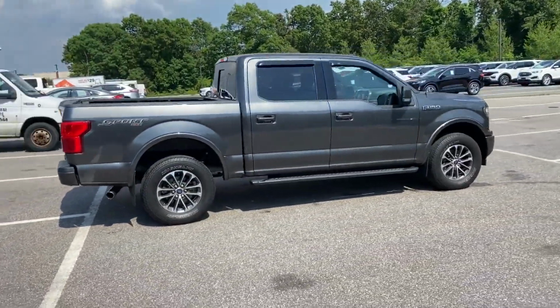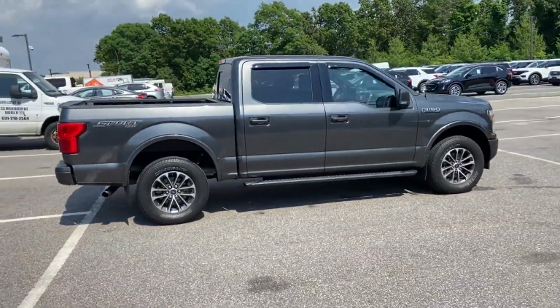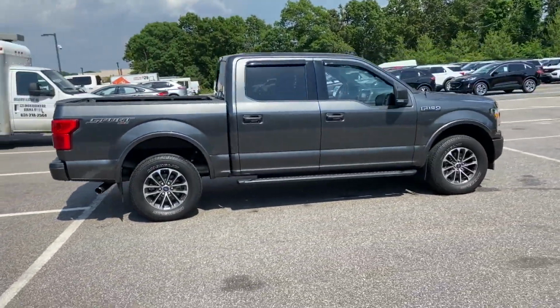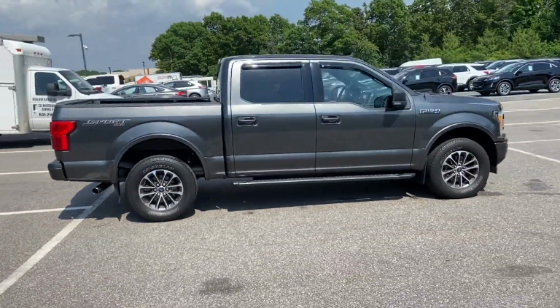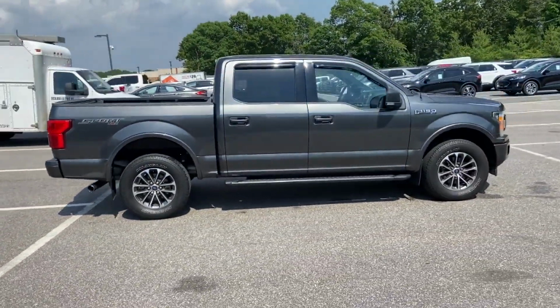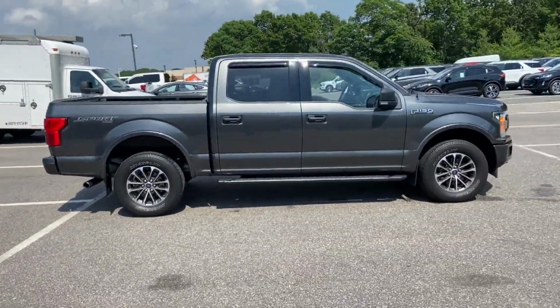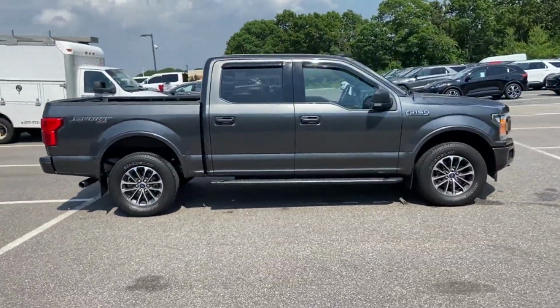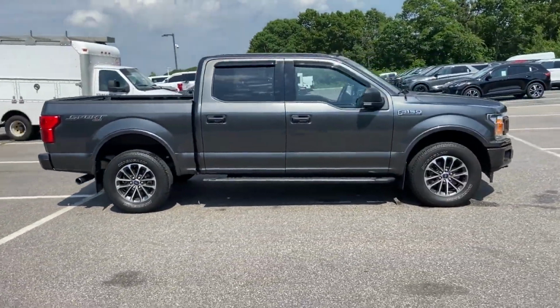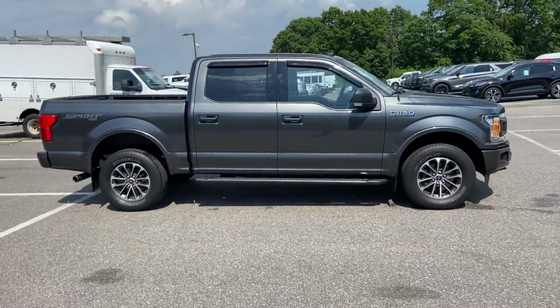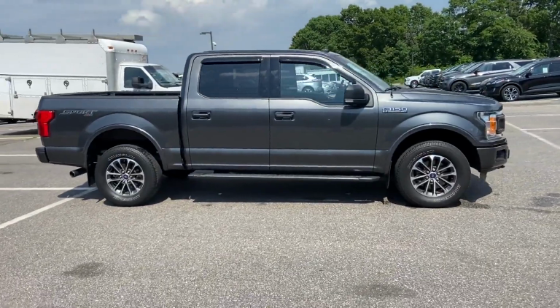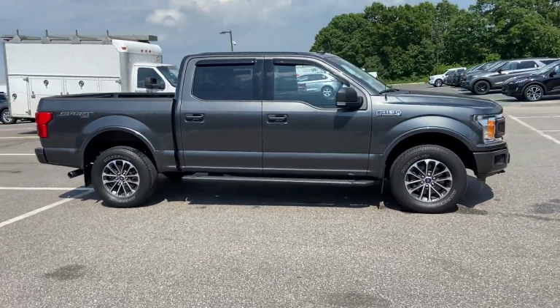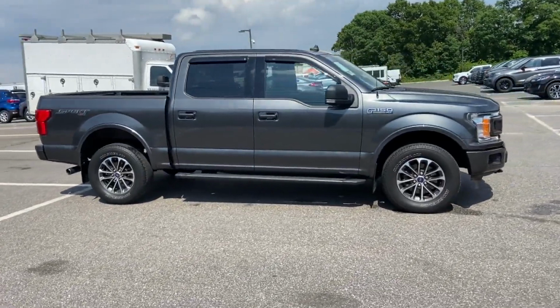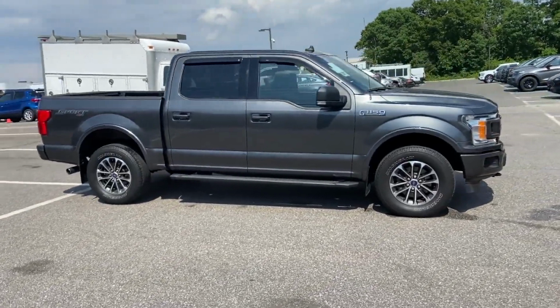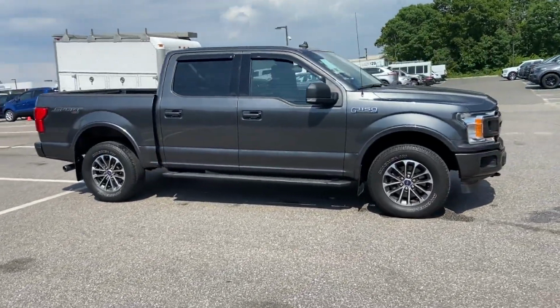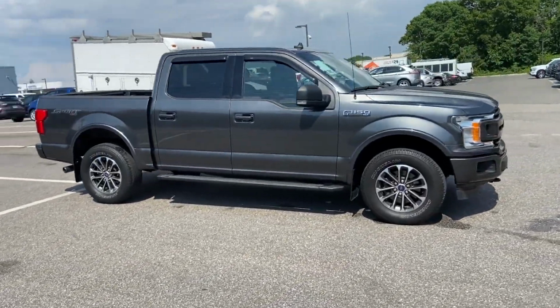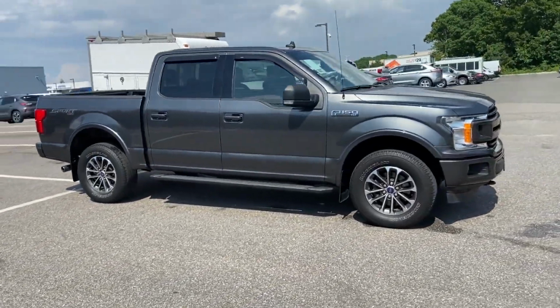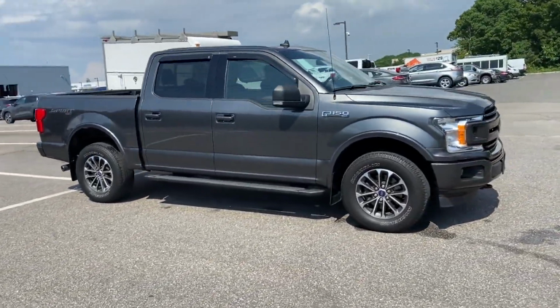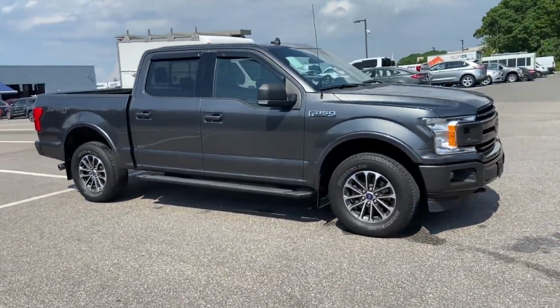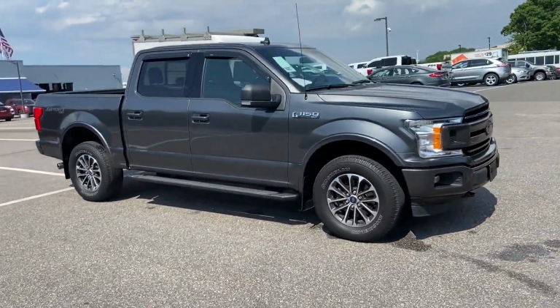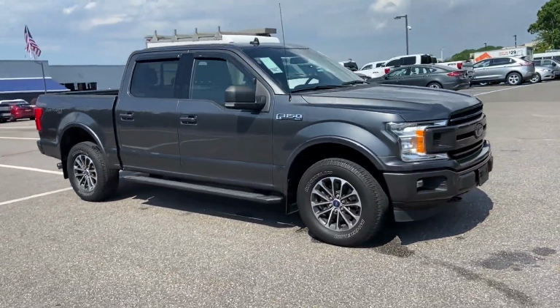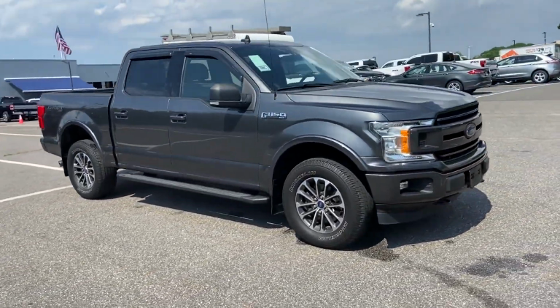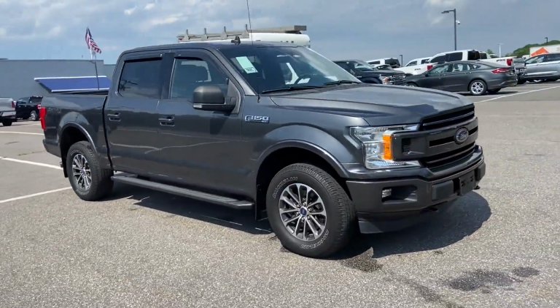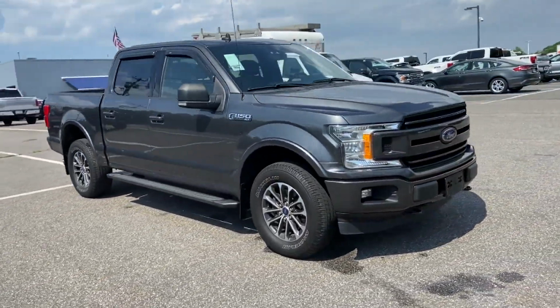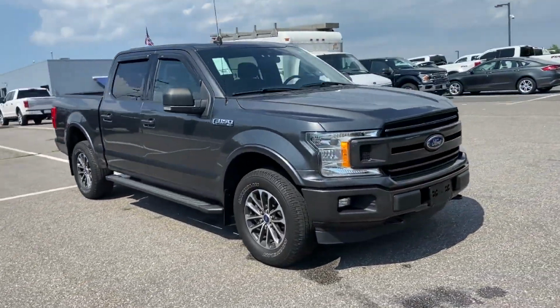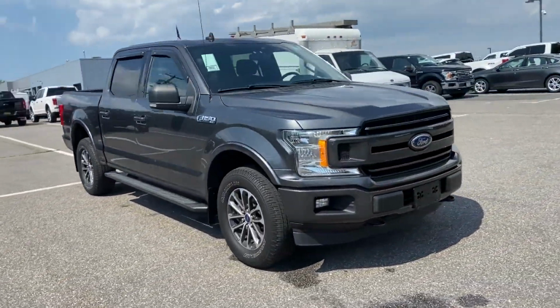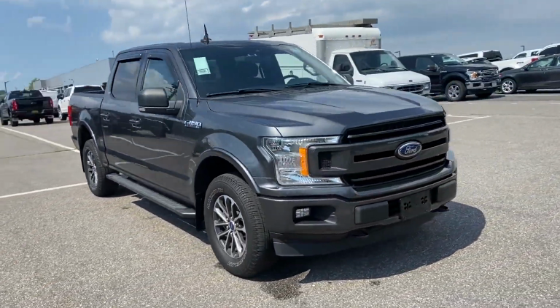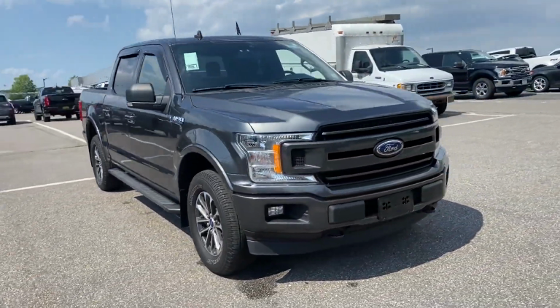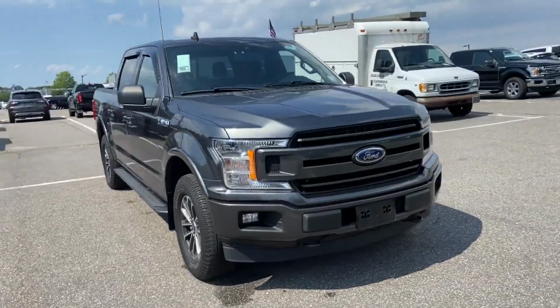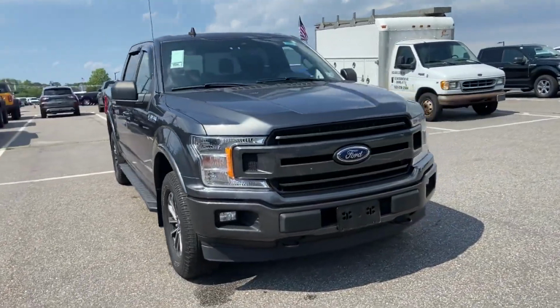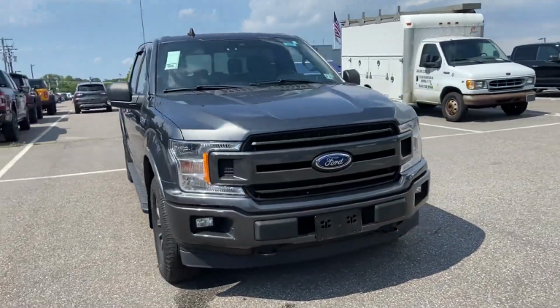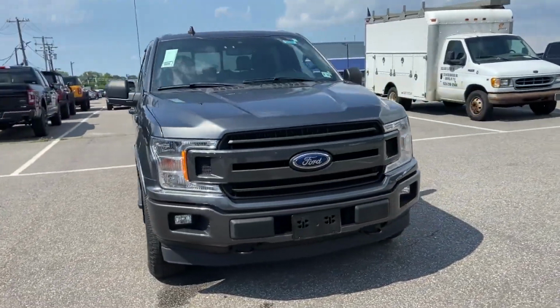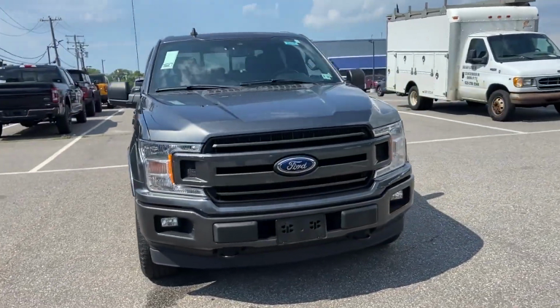Brake assist, power outlet, engine immobilizer, automatic headlights, auxiliary input. Take home the car of your dreams today.